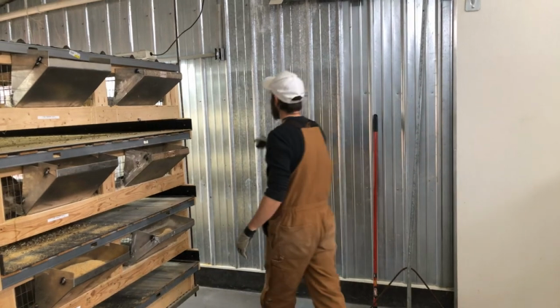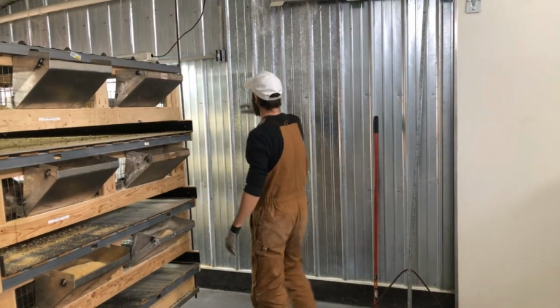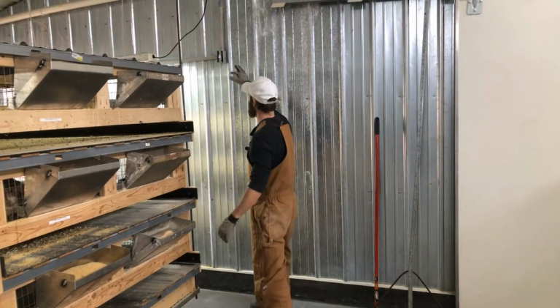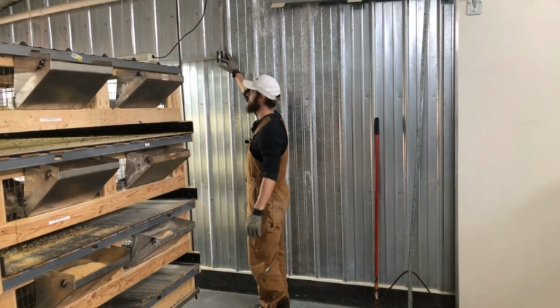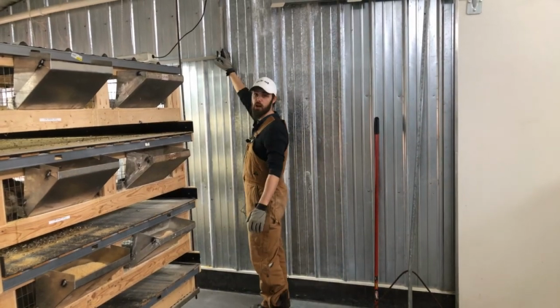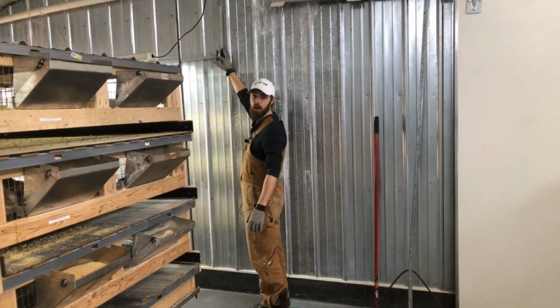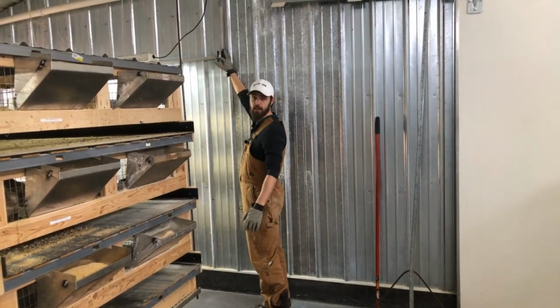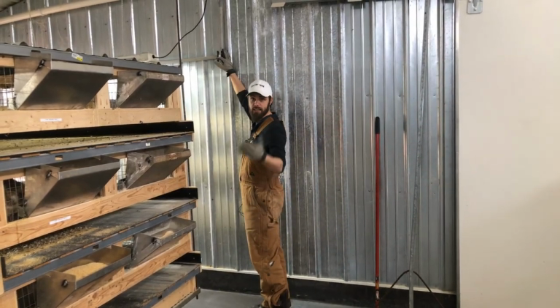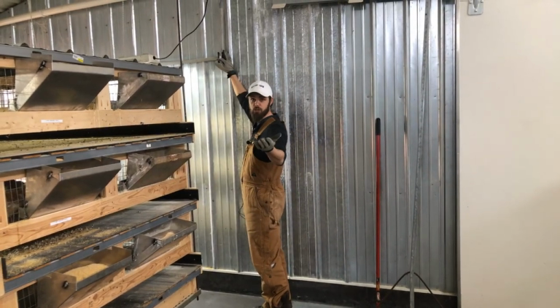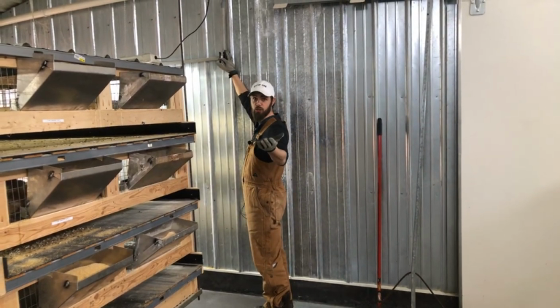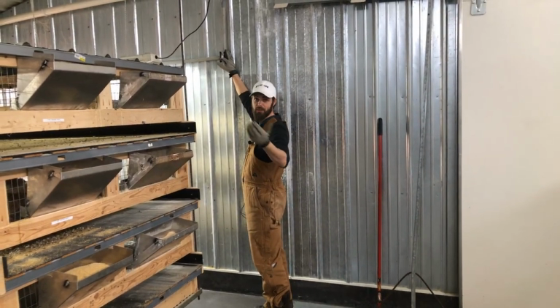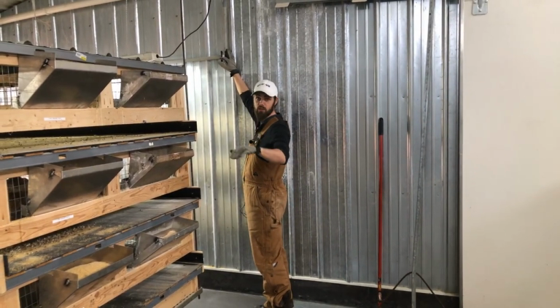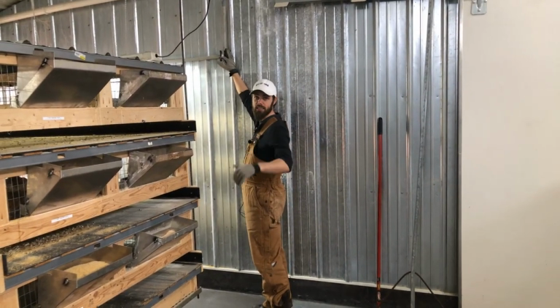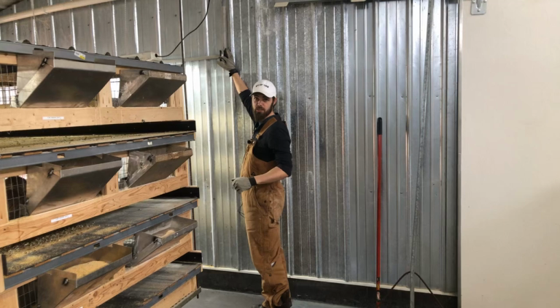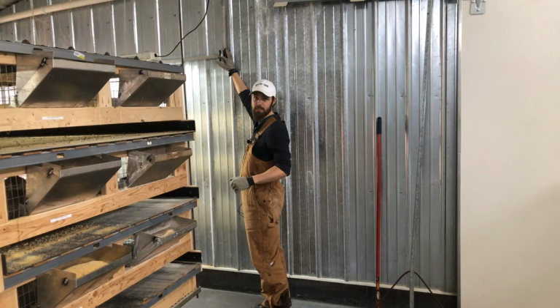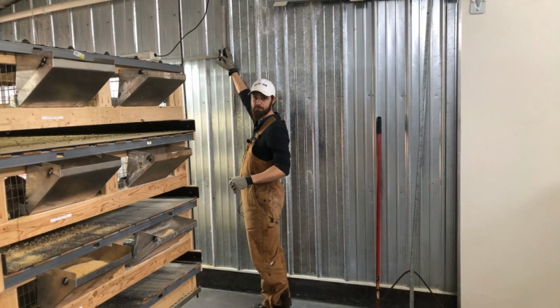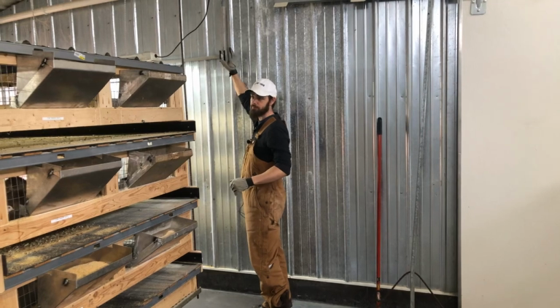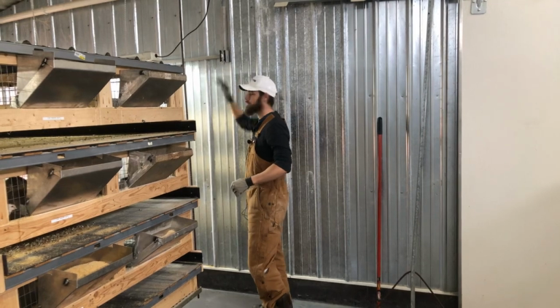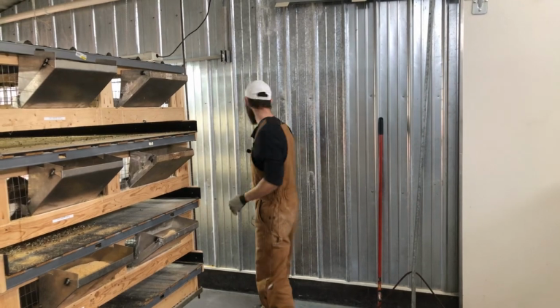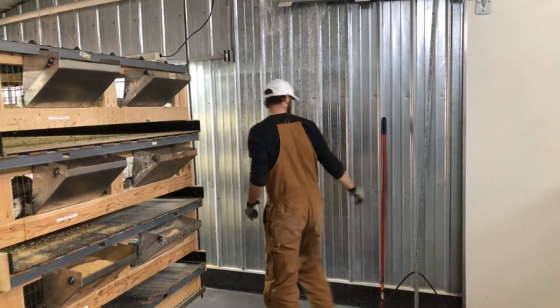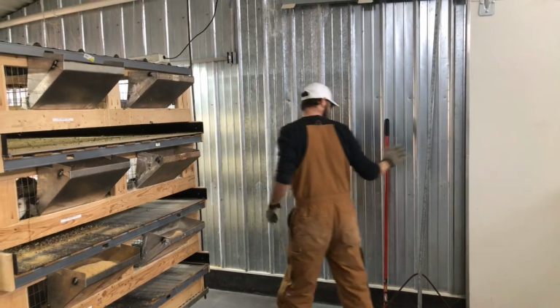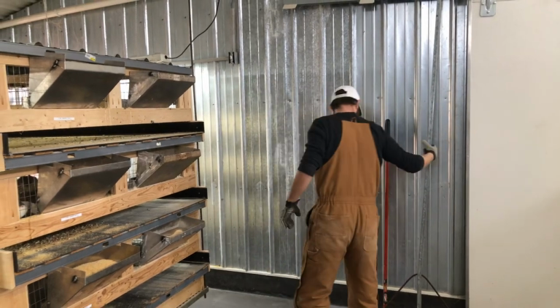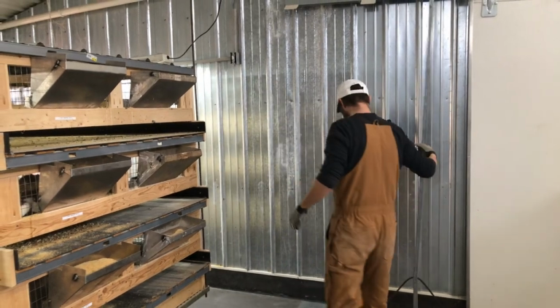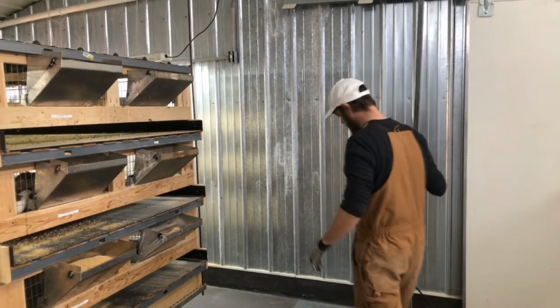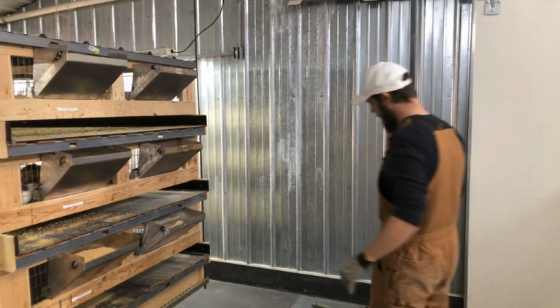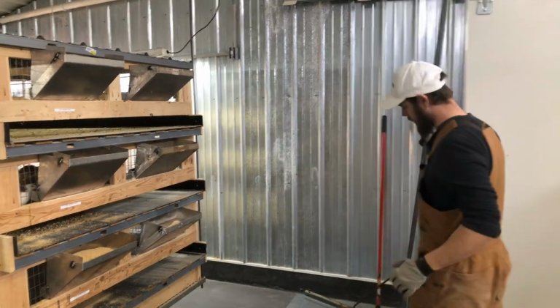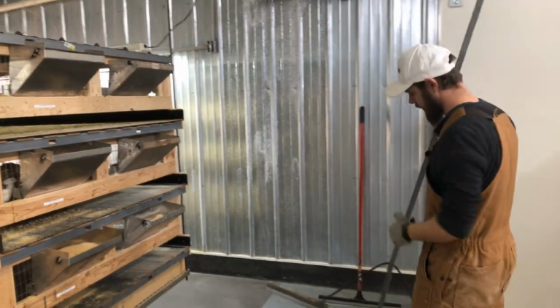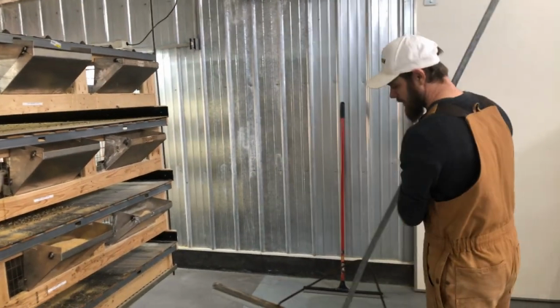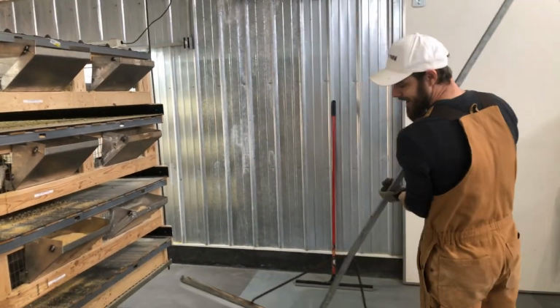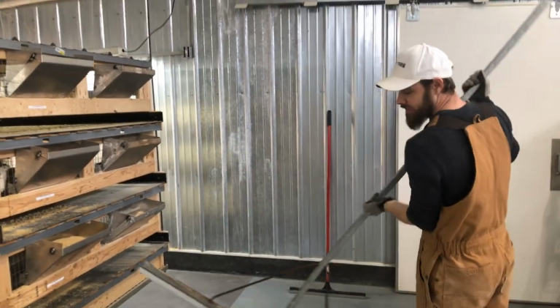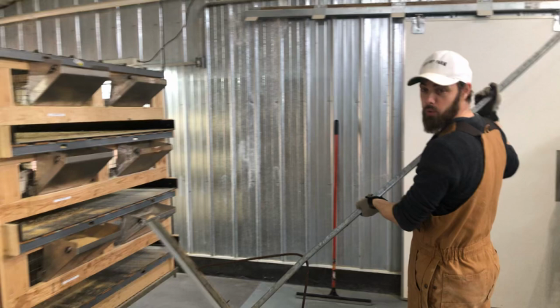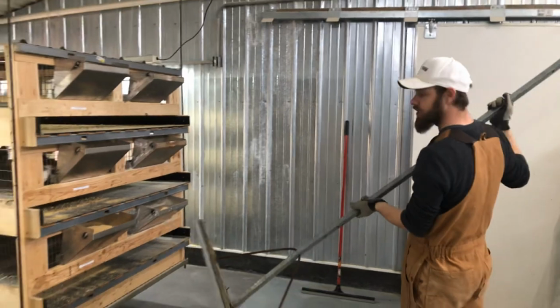We're just going to turn the water on — George will show you what that looks like in just a minute — and then we take our massive squeegee.